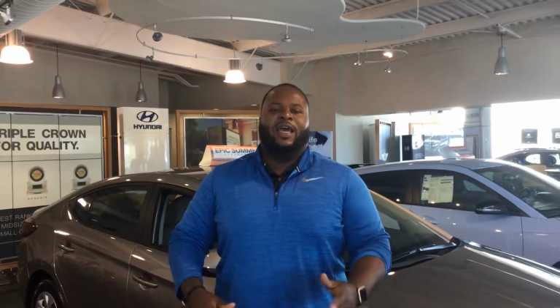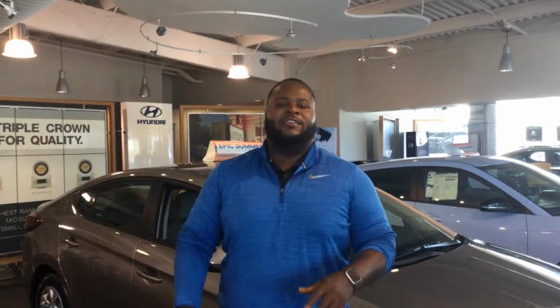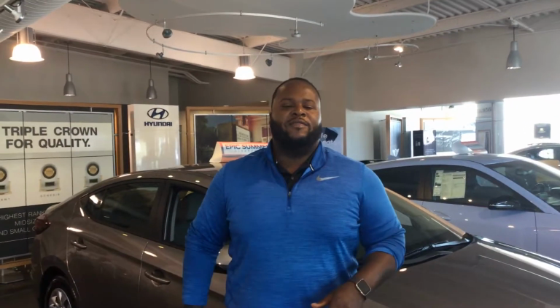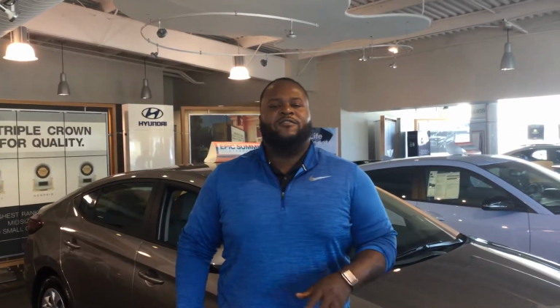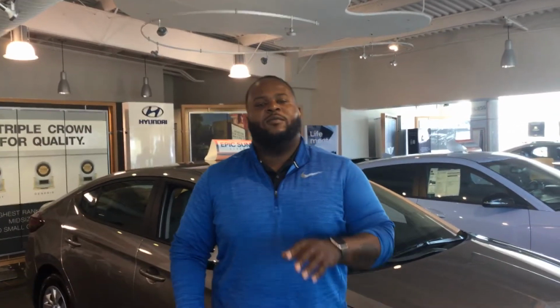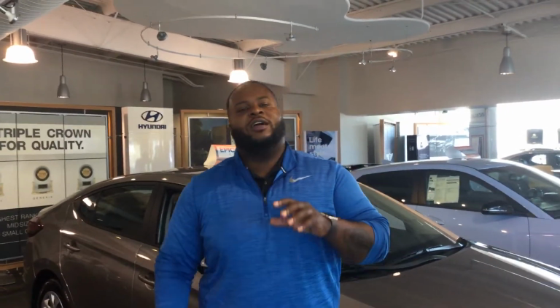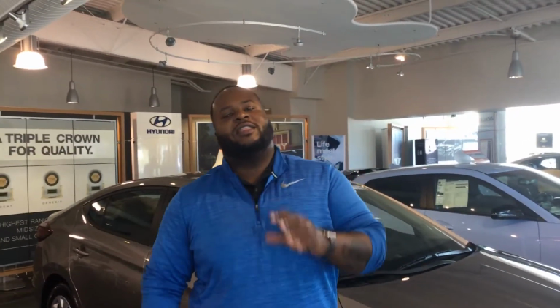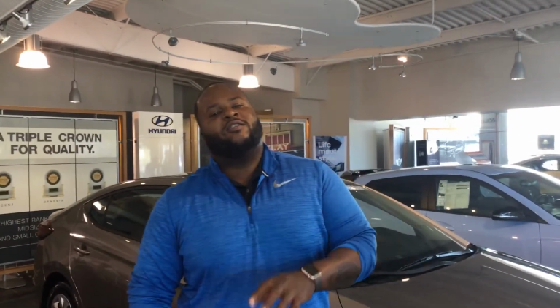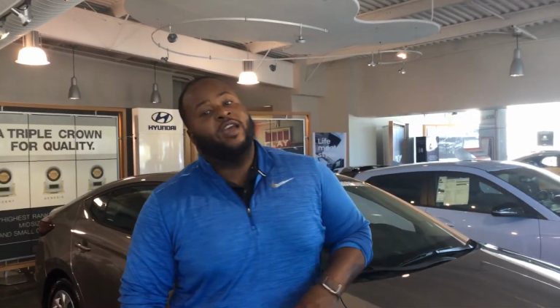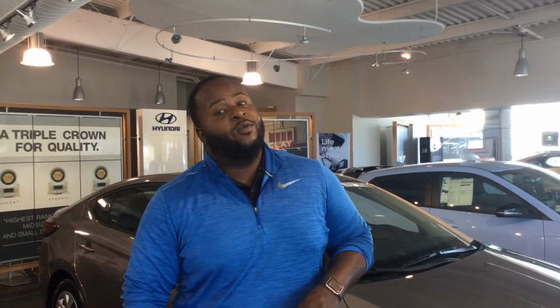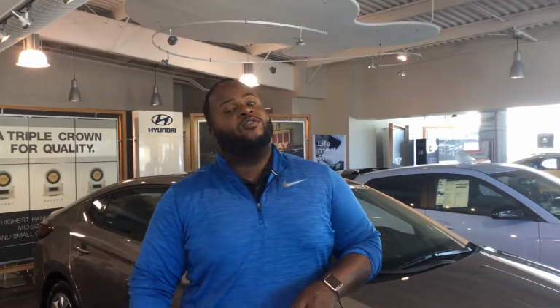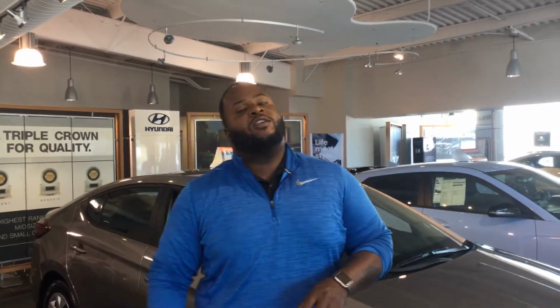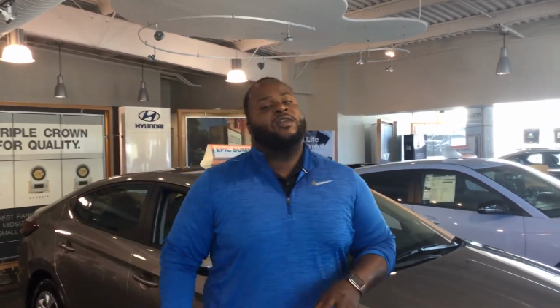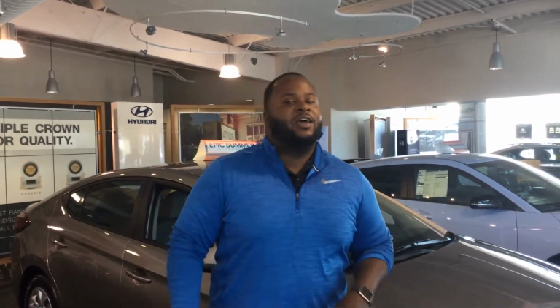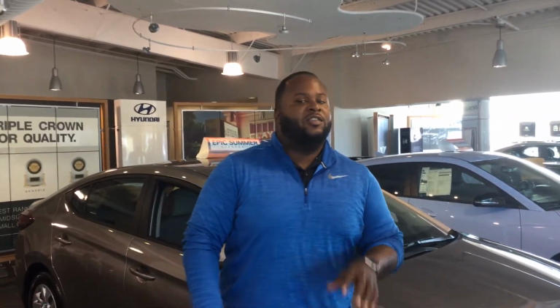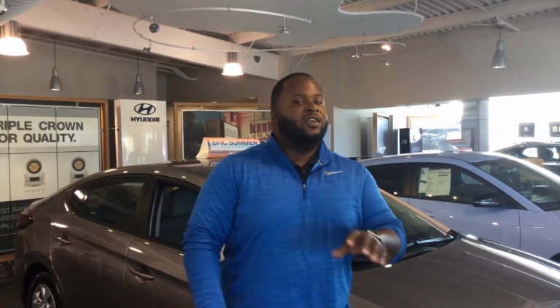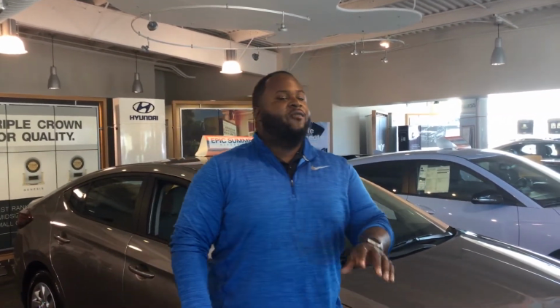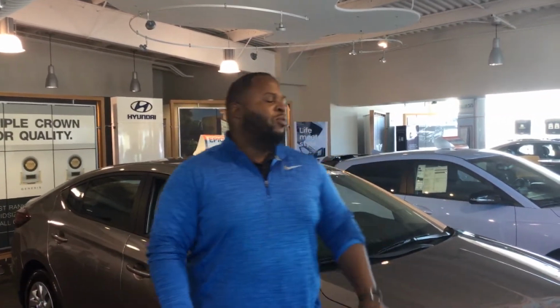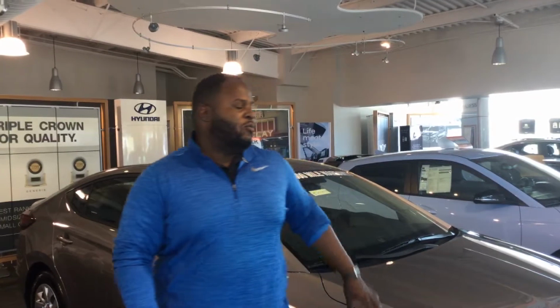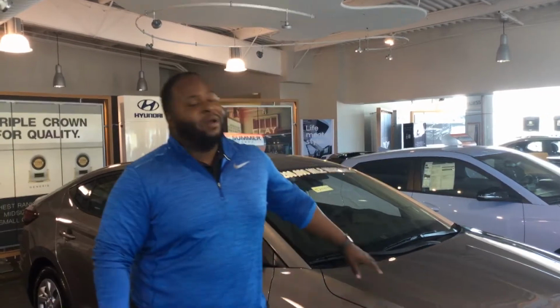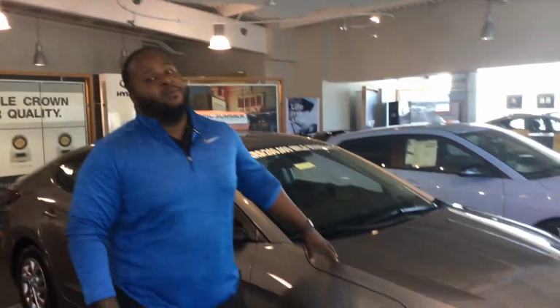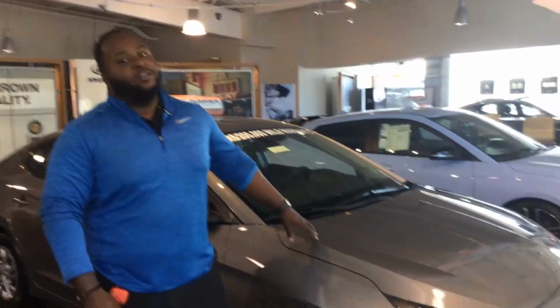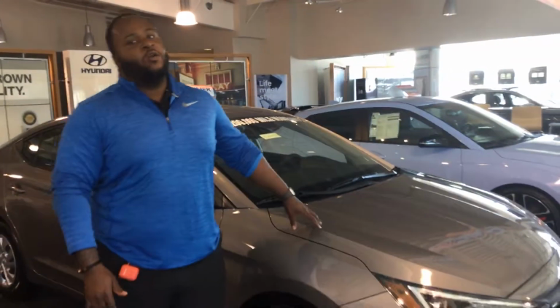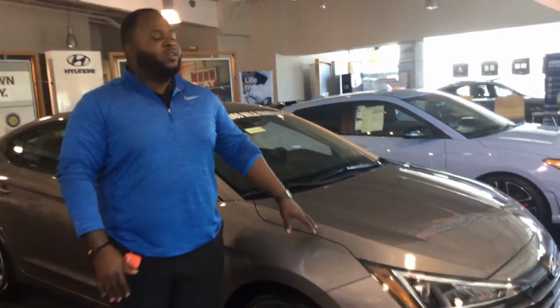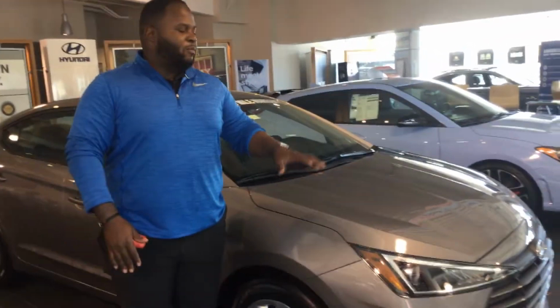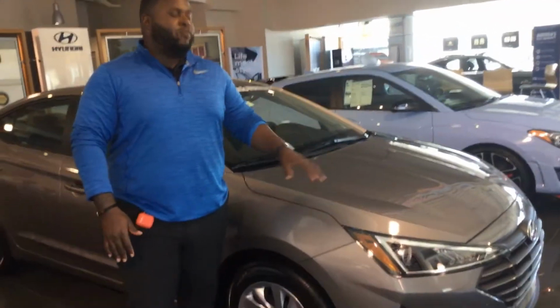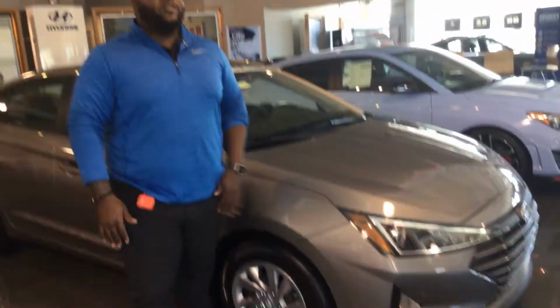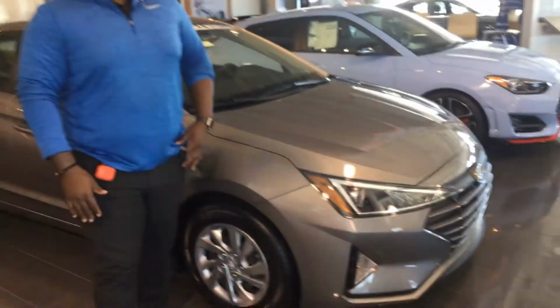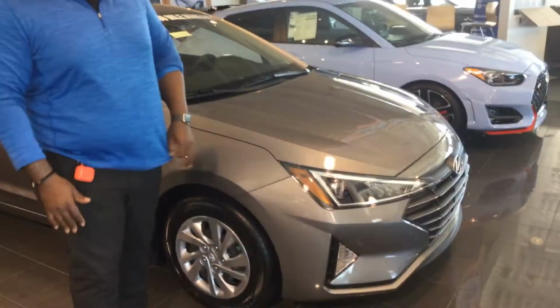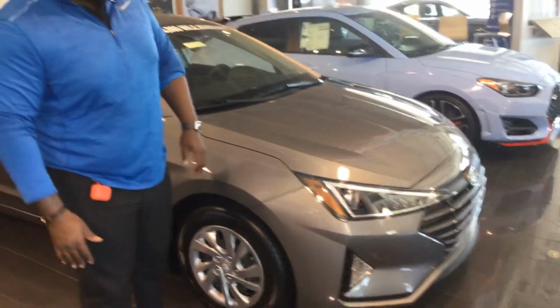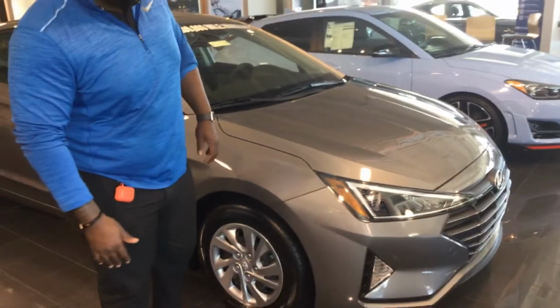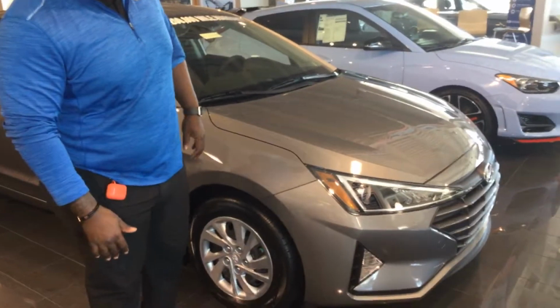Hey, it's Zayton here from Tamron Hyundai. Thank you for your inquiry on the 2020 Elantra. I'm going to show you — we have one pulled up right behind me on the showroom floor. It's a beautiful vehicle. Let's take a look at it.